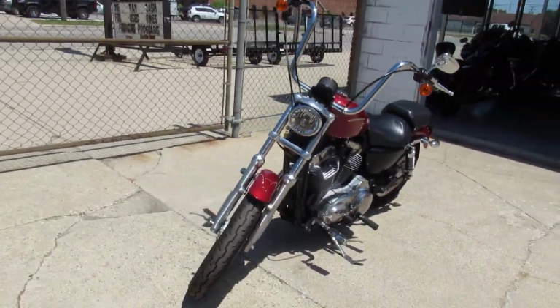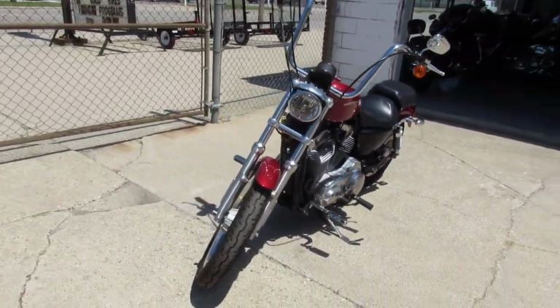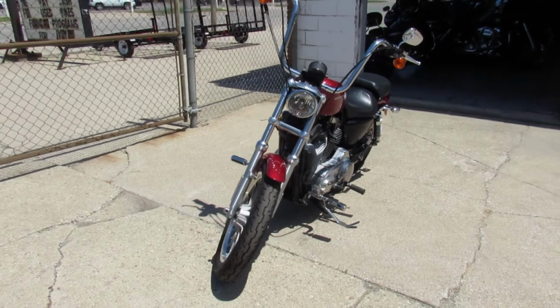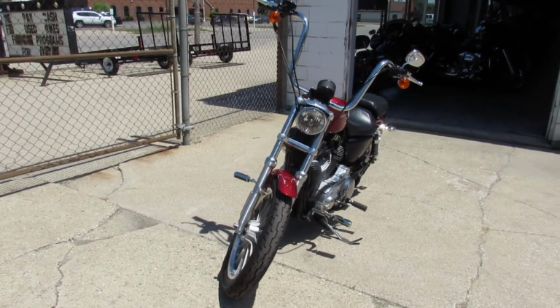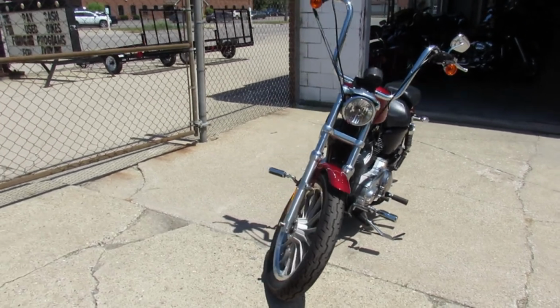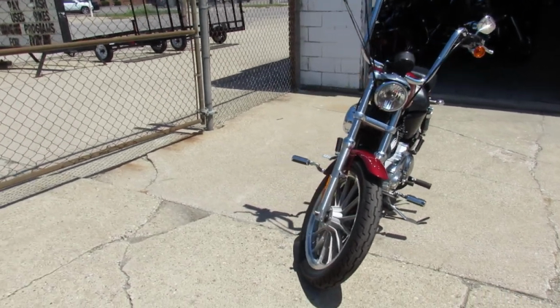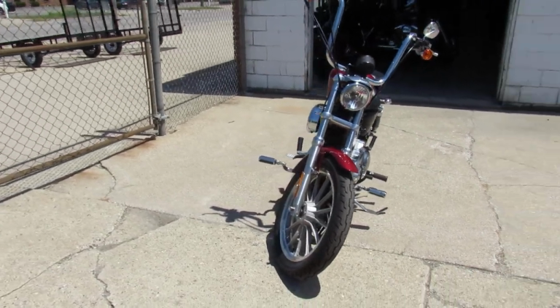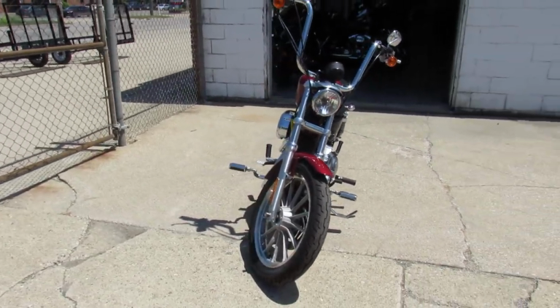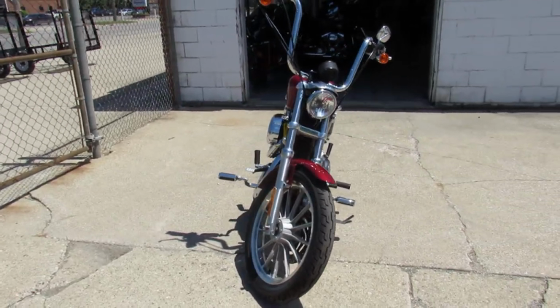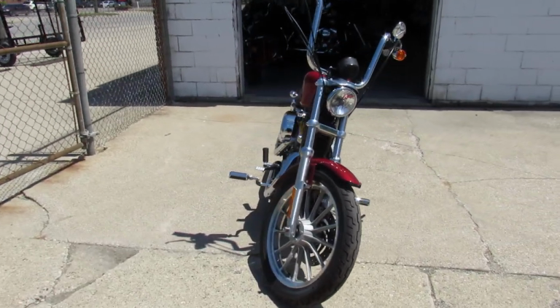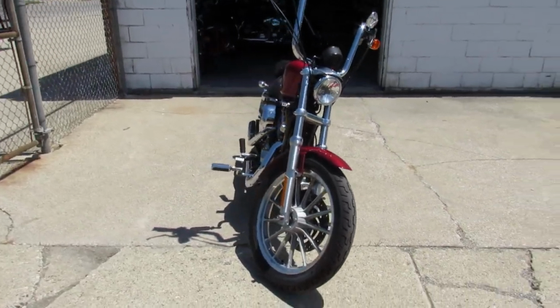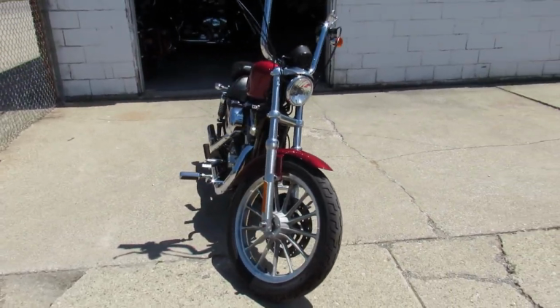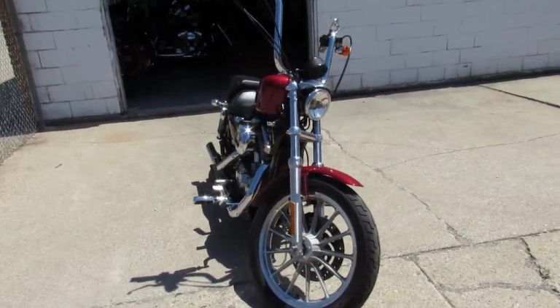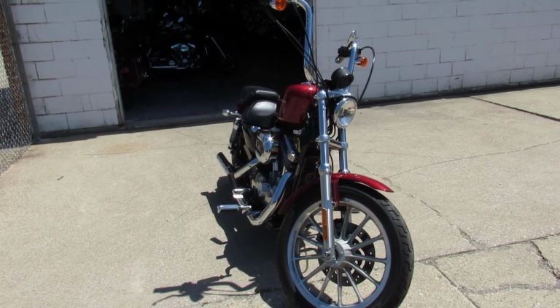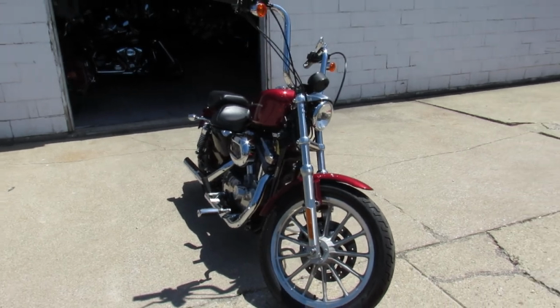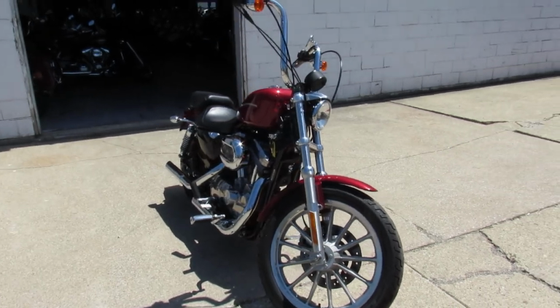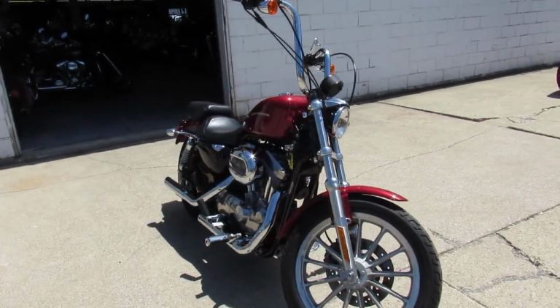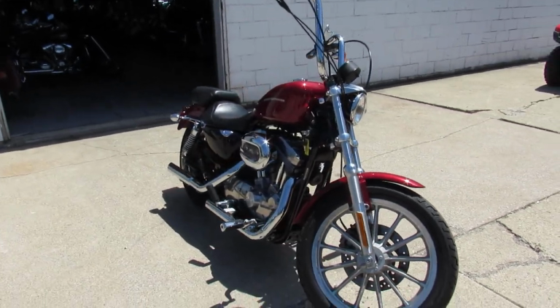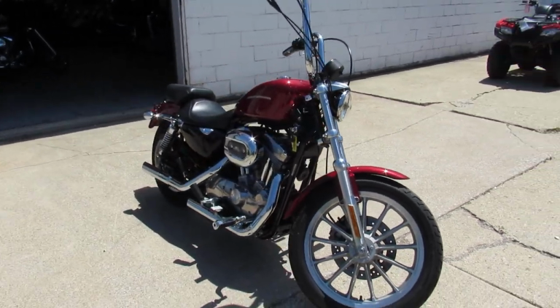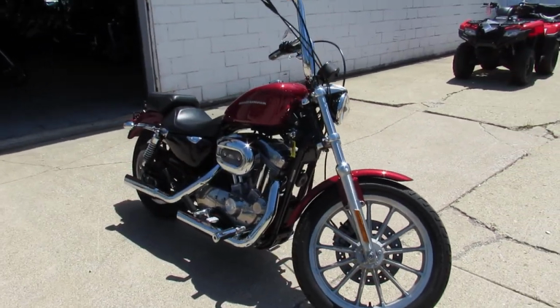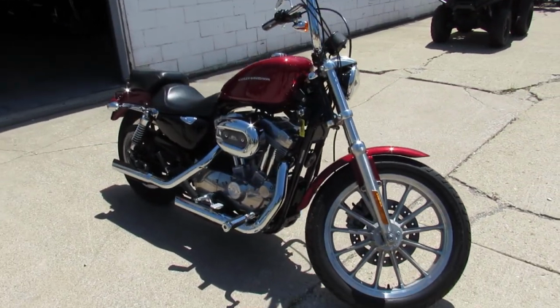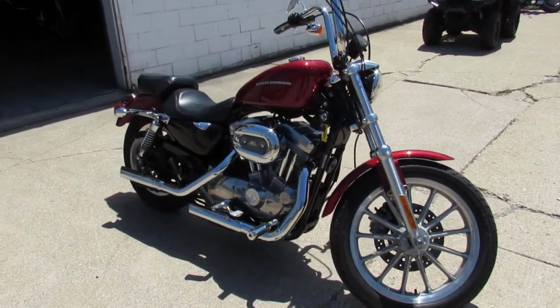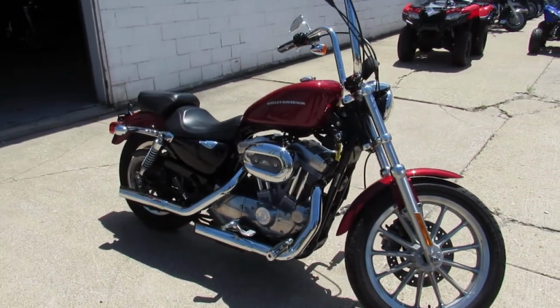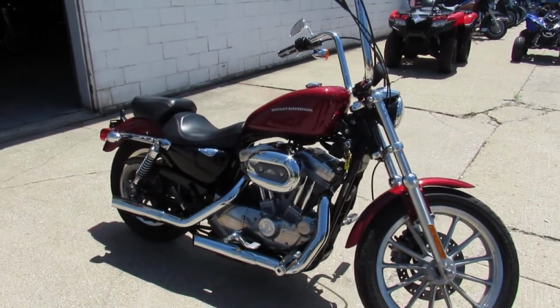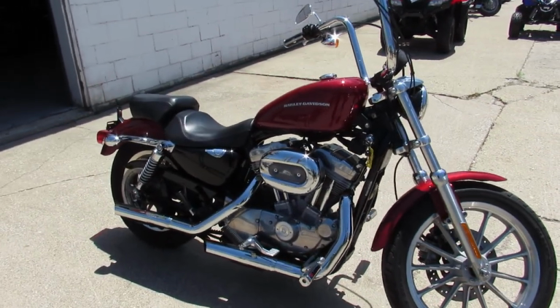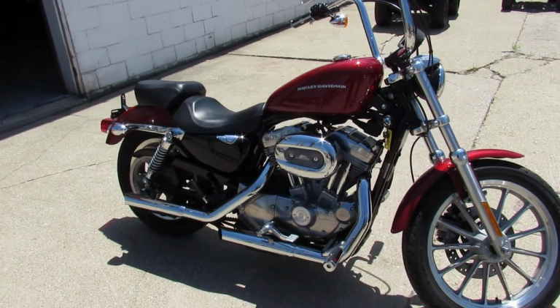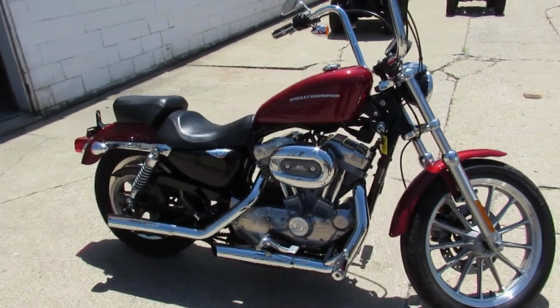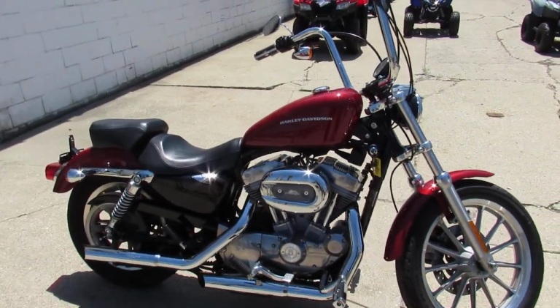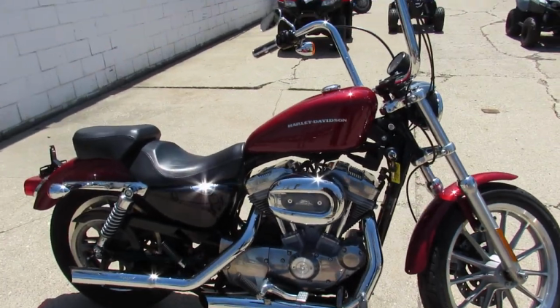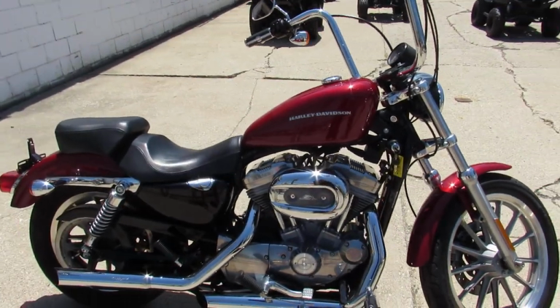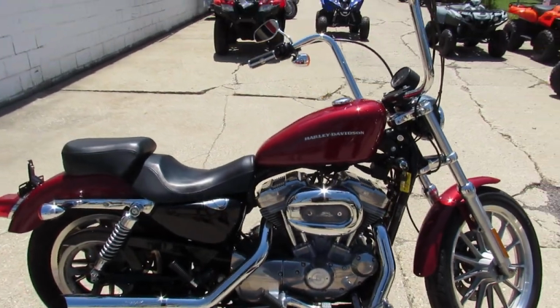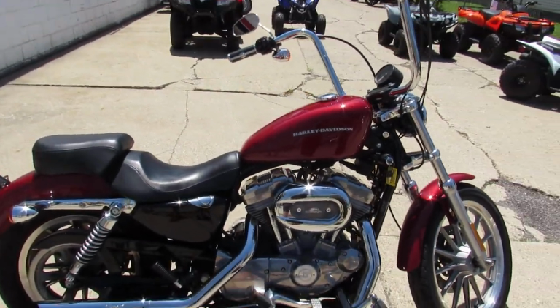Only 15,888 miles. This one's super clean — no dents, no dings, no scratches, no pitting on it. Paint shines like new, got some chrome that shines bright. Runs strong, ready to go. Screaming Eagle intake with some Python pipes.